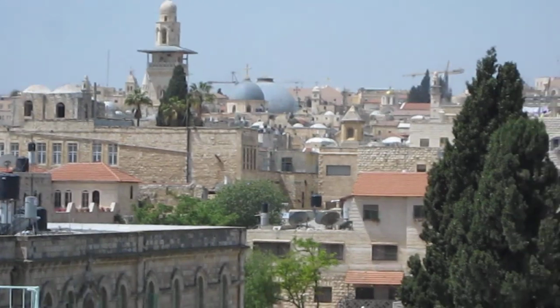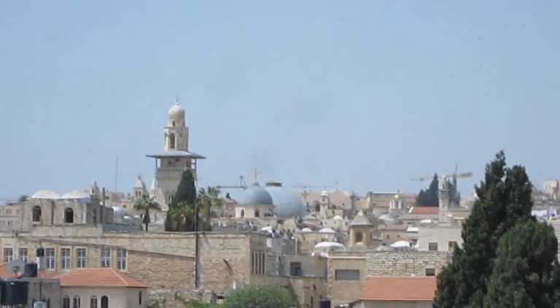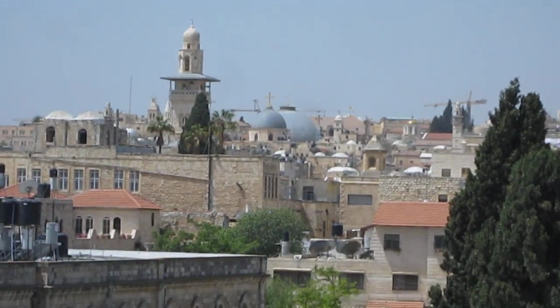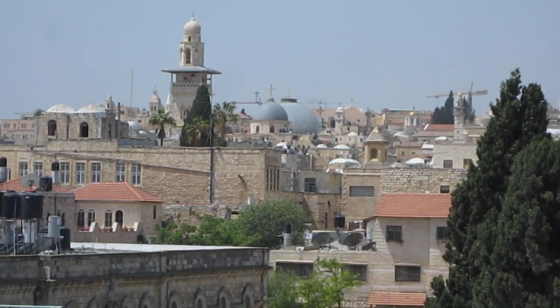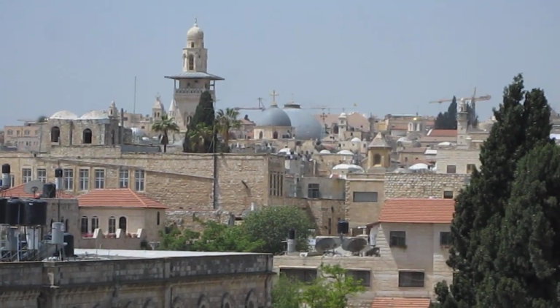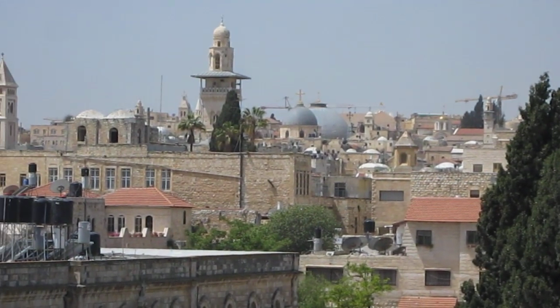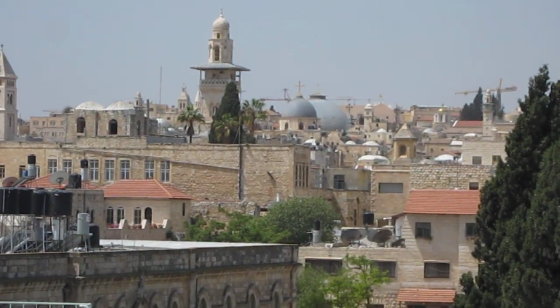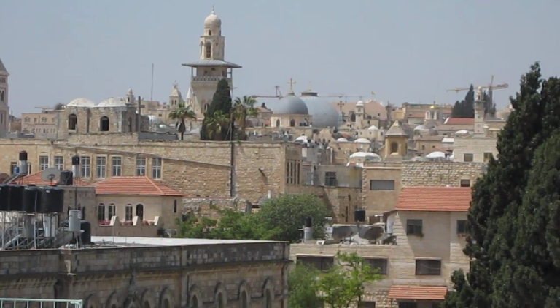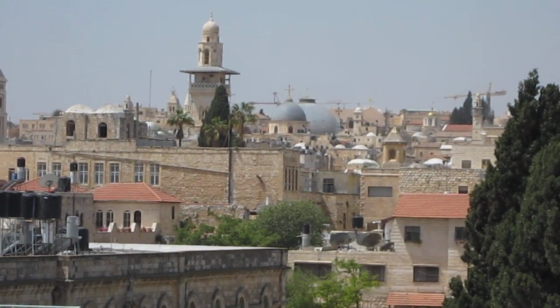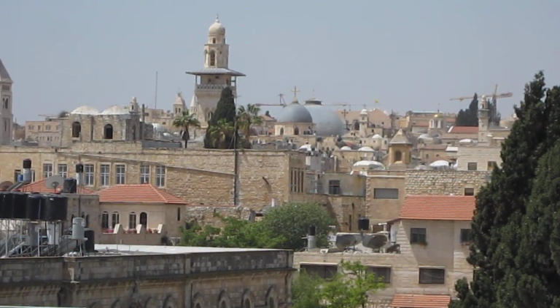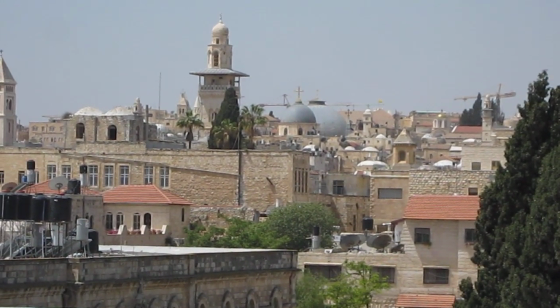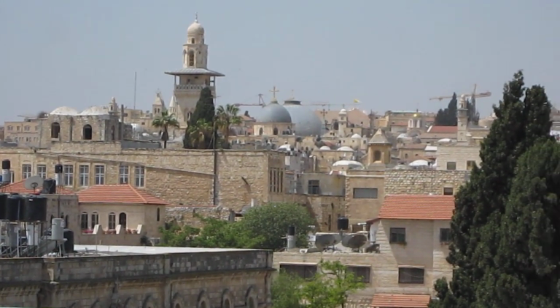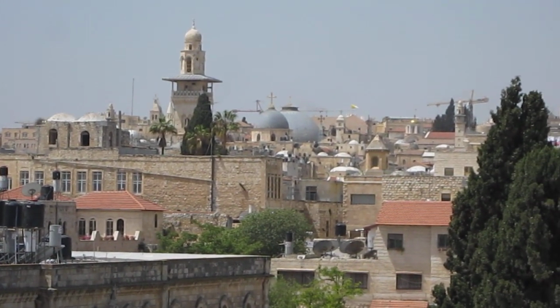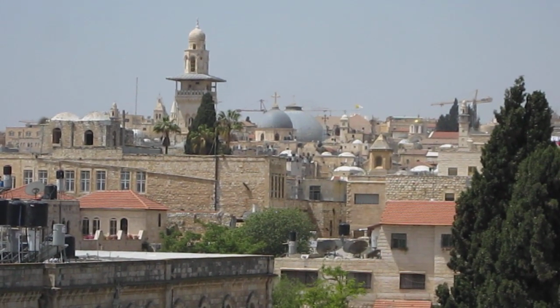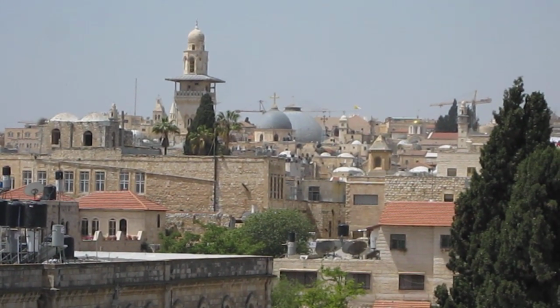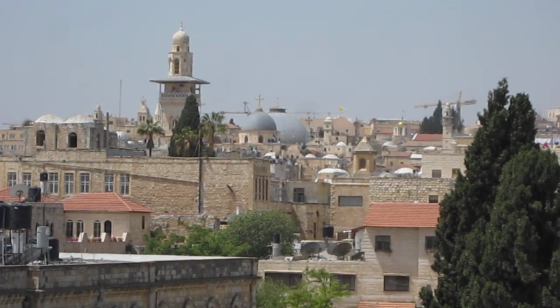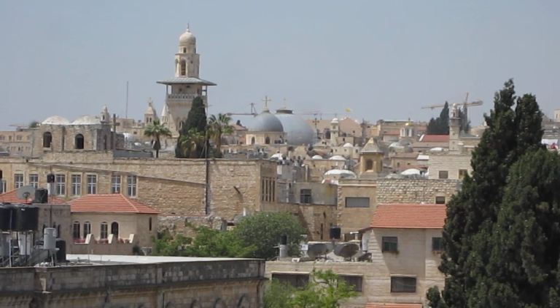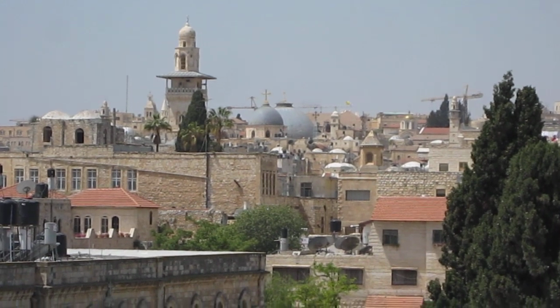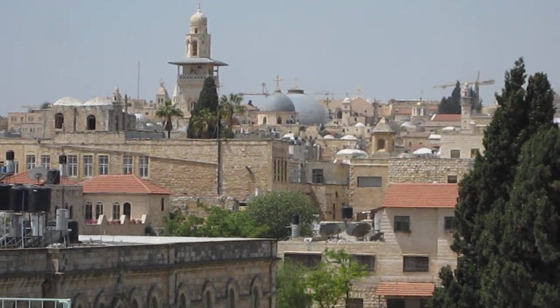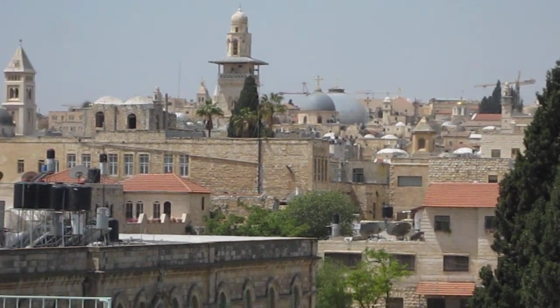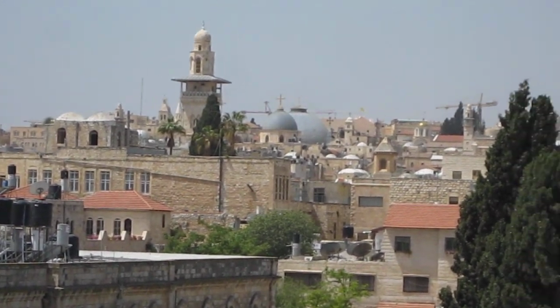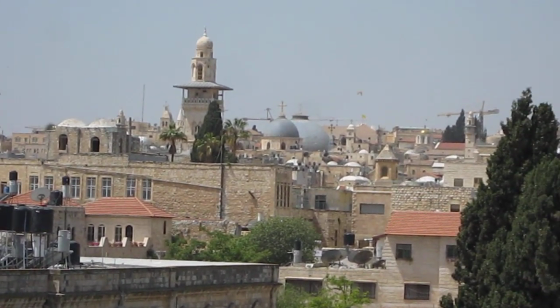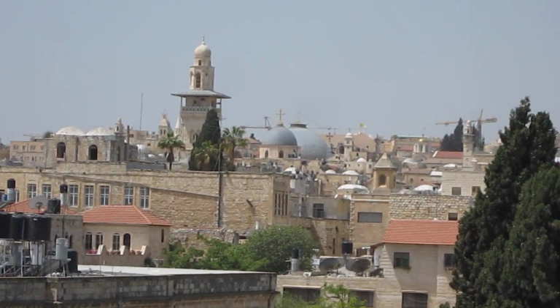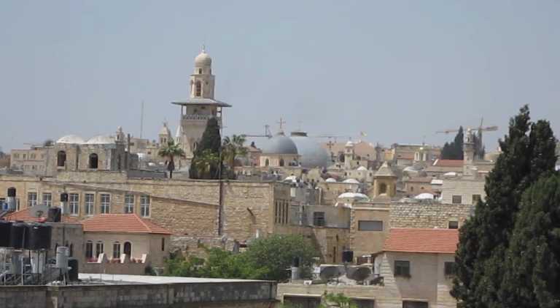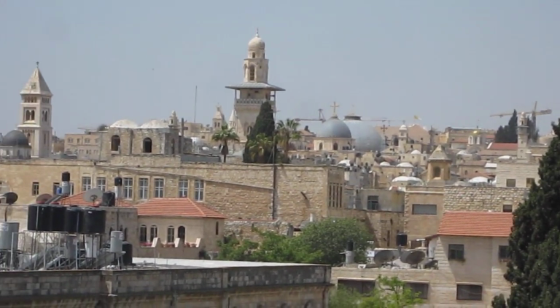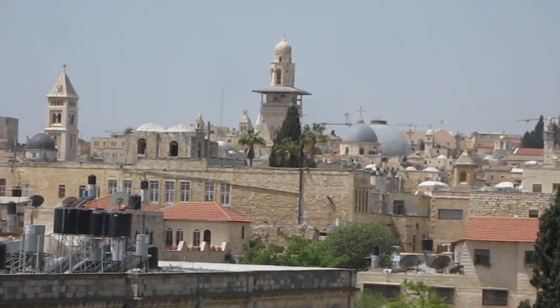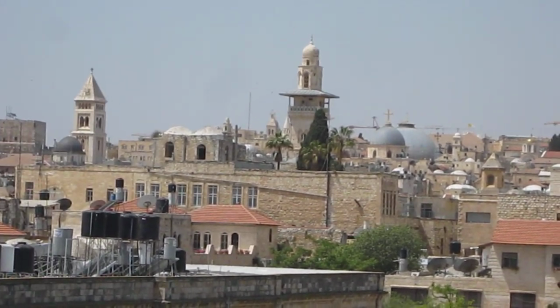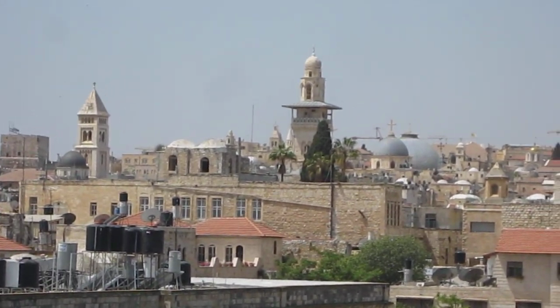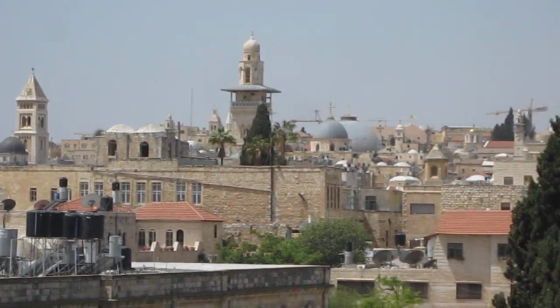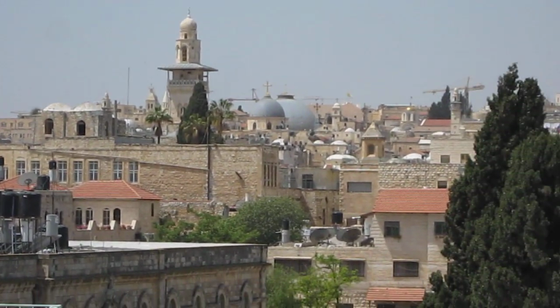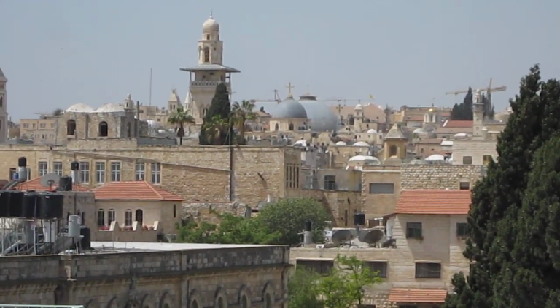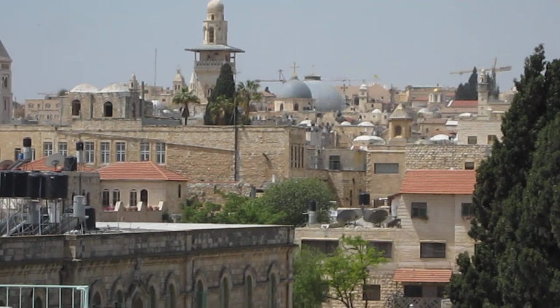The two-dome roof there is the Holy Sepulchre, where Jesus was crucified, nailed to the cross, brought down and risen.